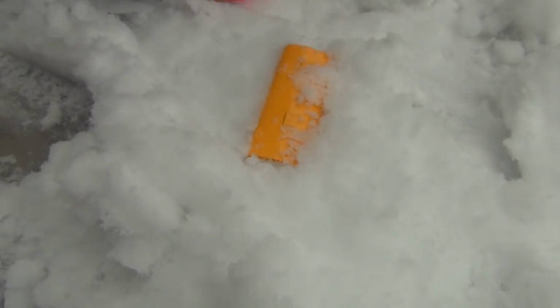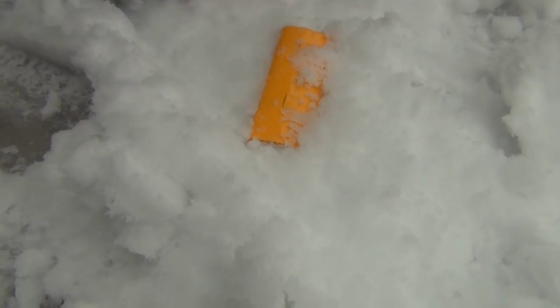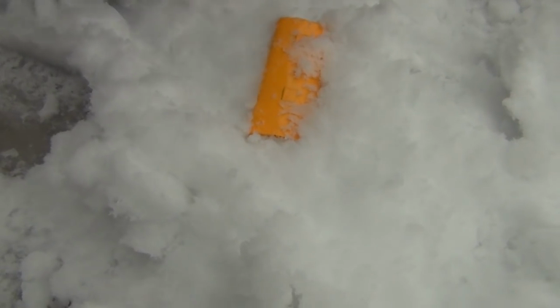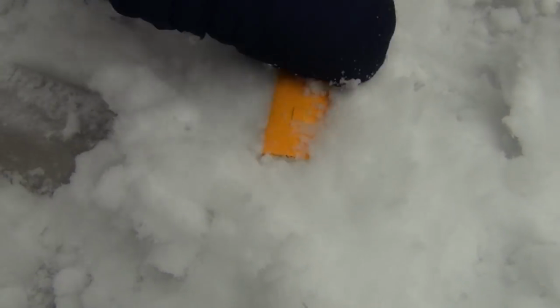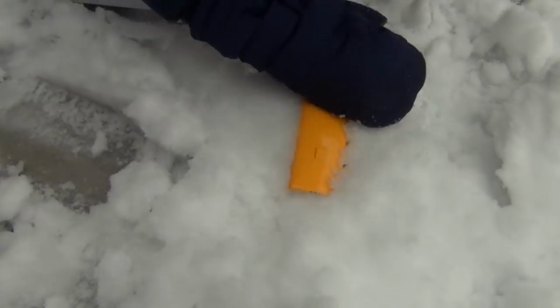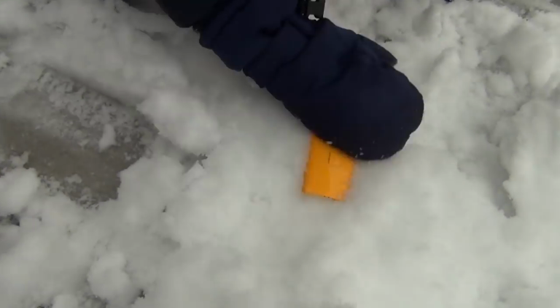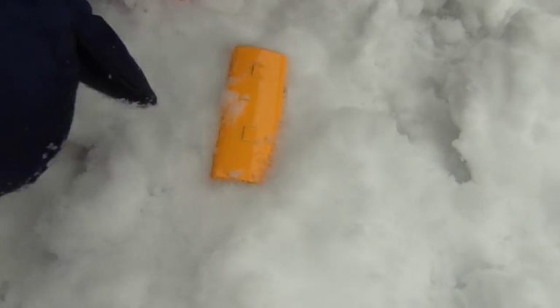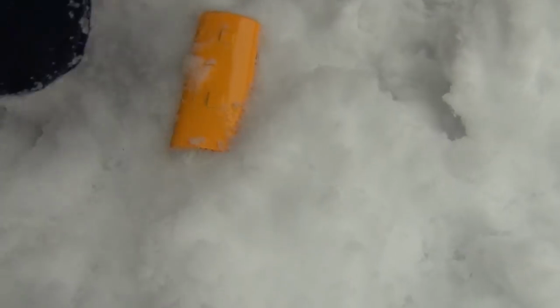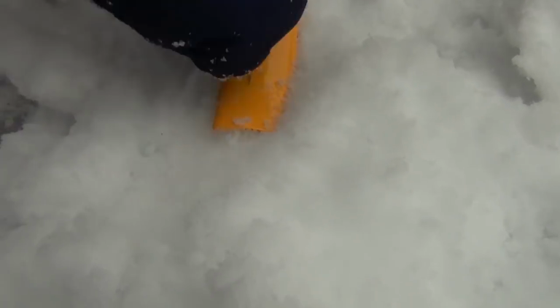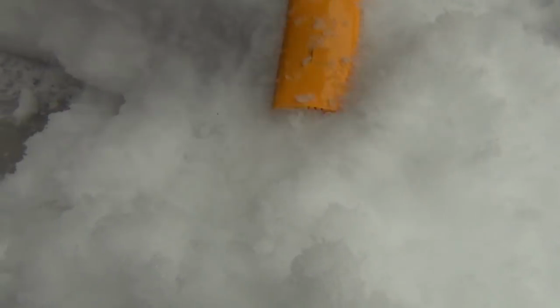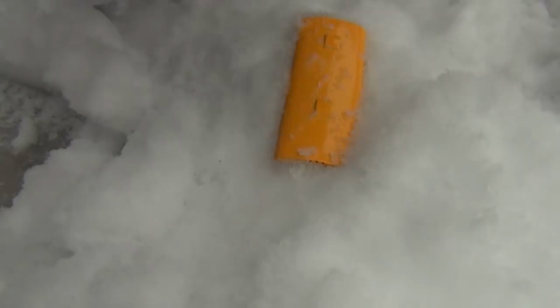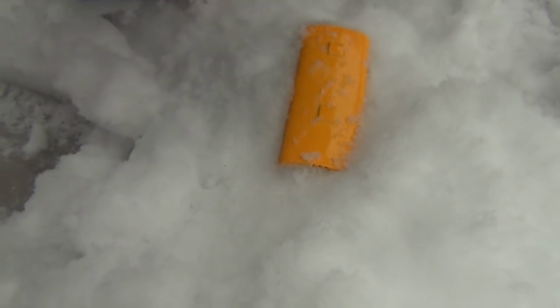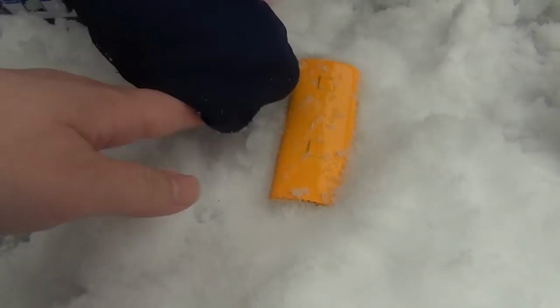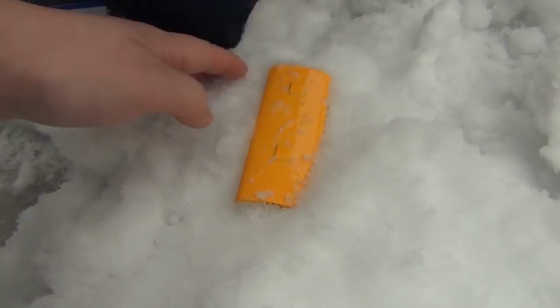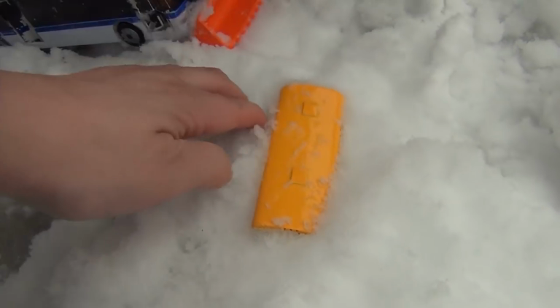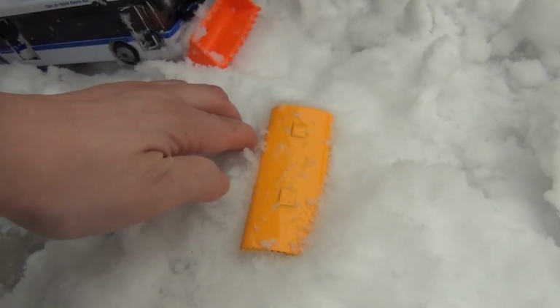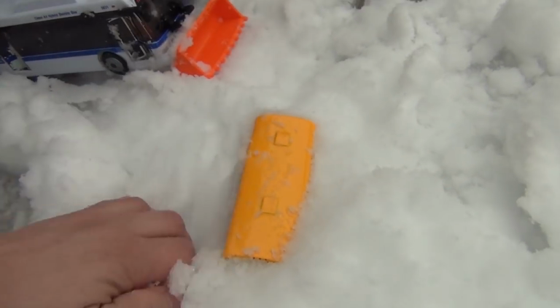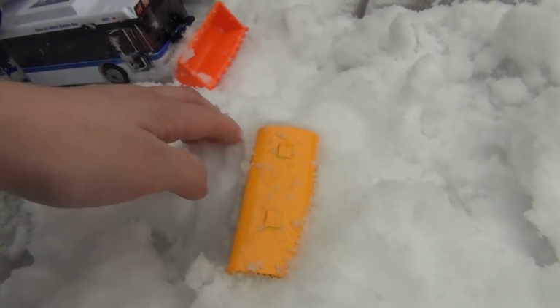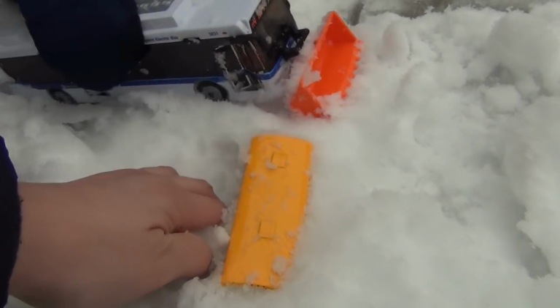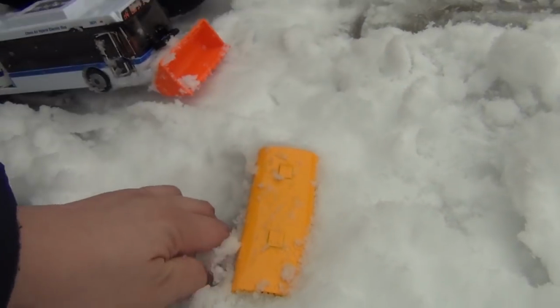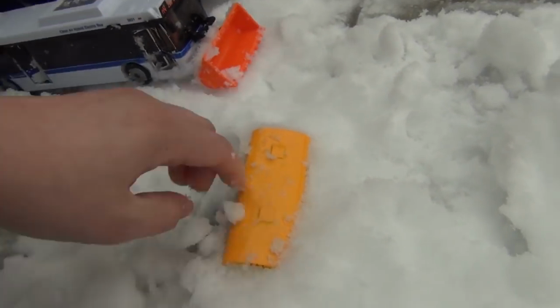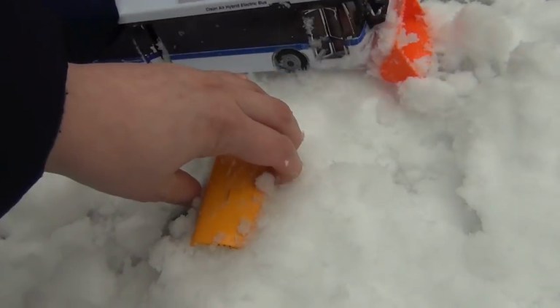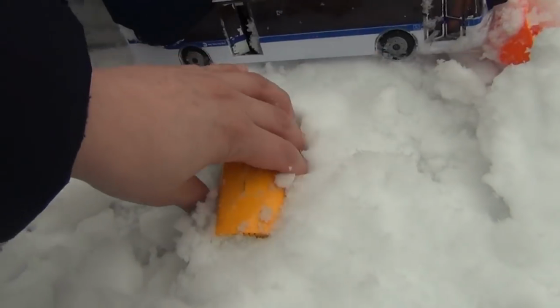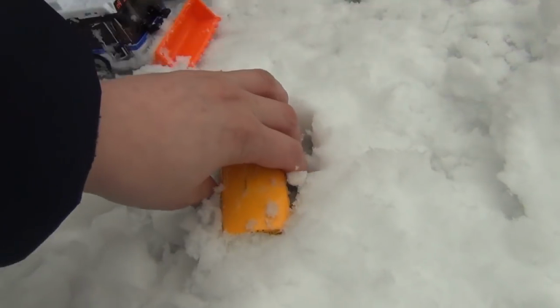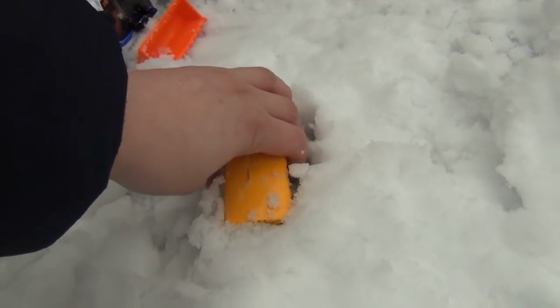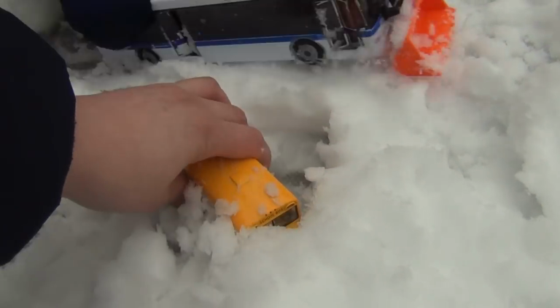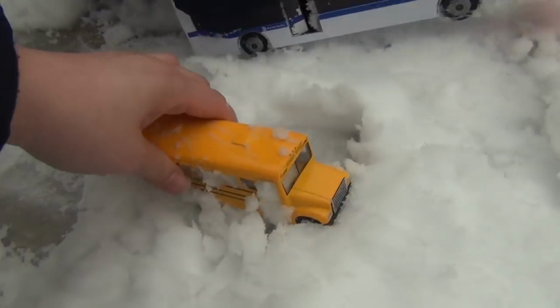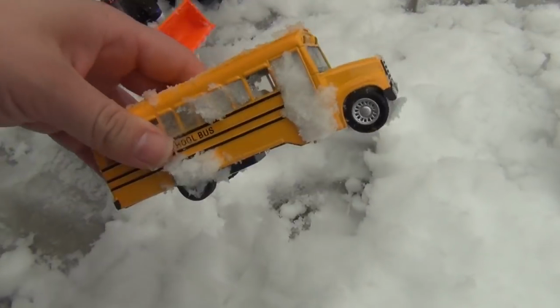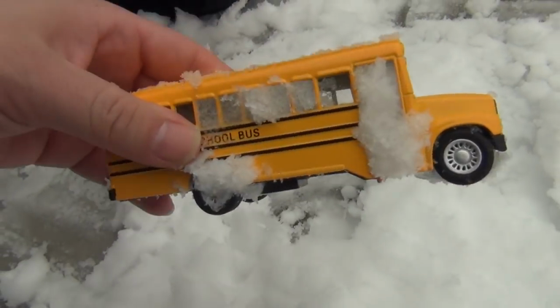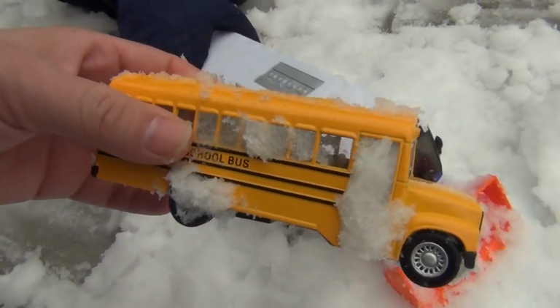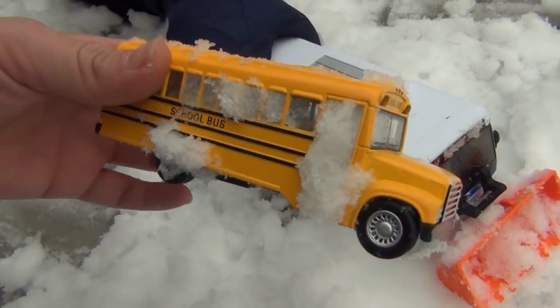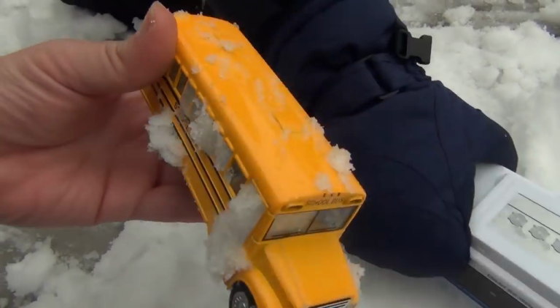Look who's inside! What type of bus is that? A school one. It's yellow. So that means it's a? School bus. School bus!